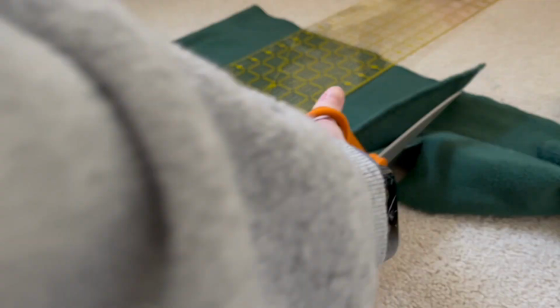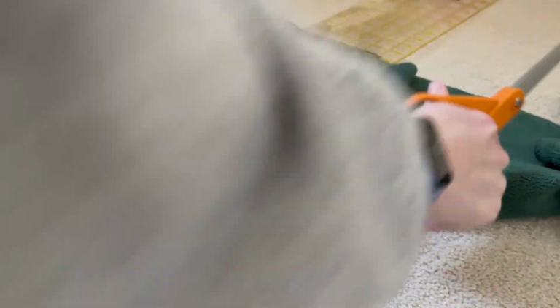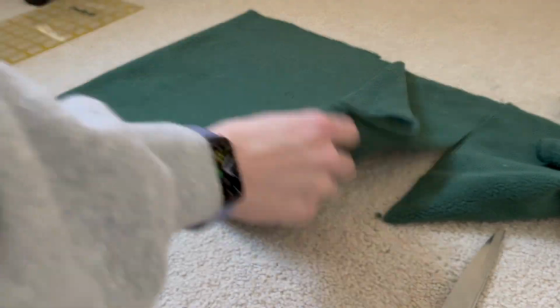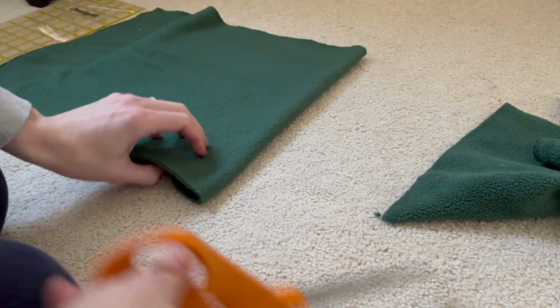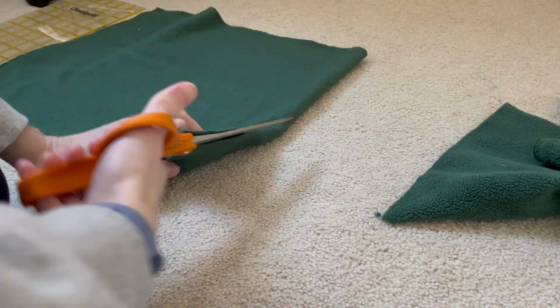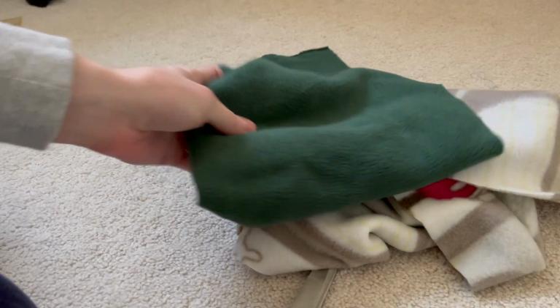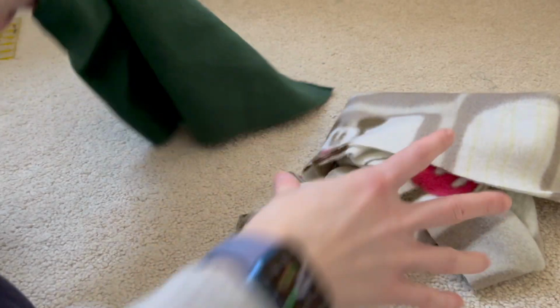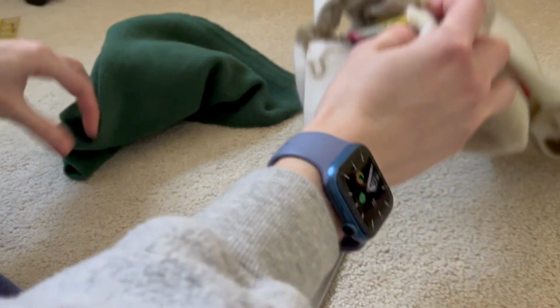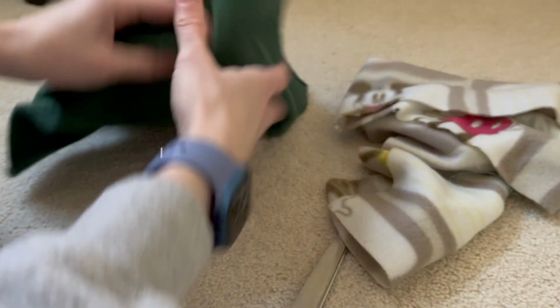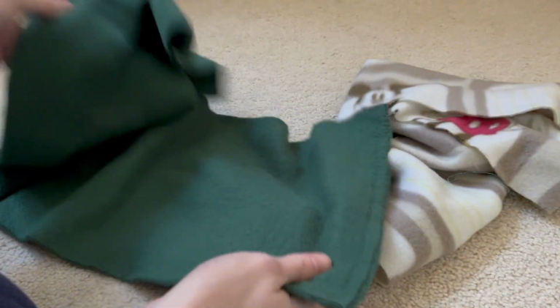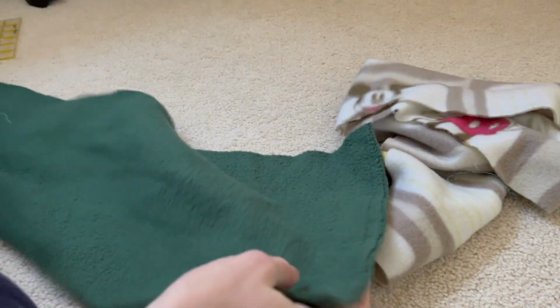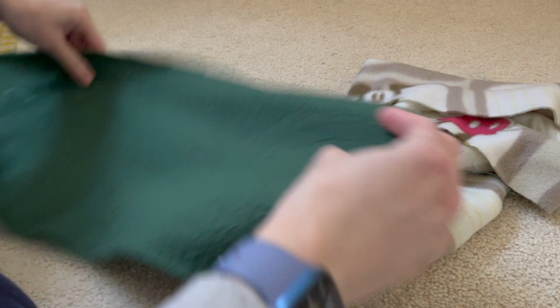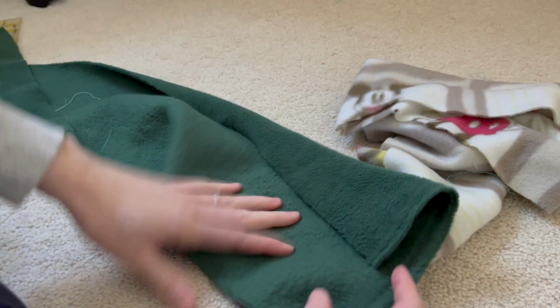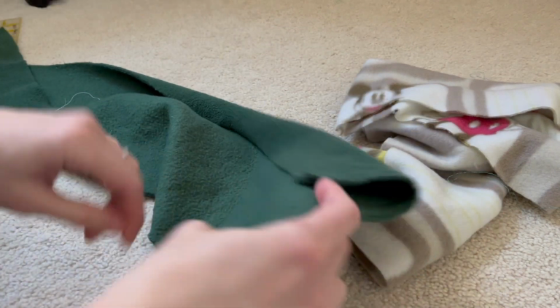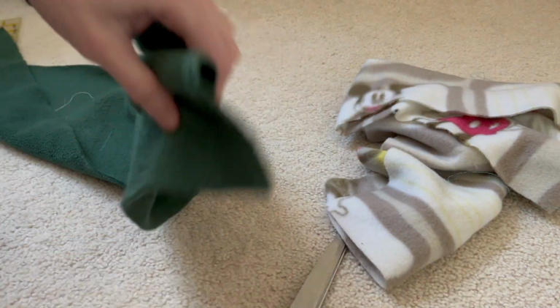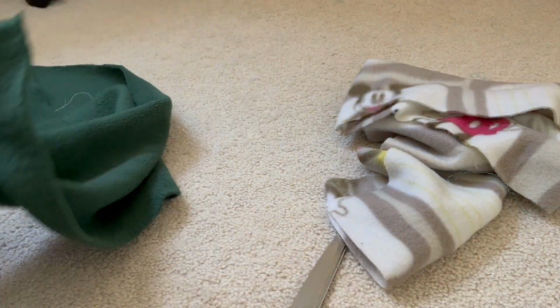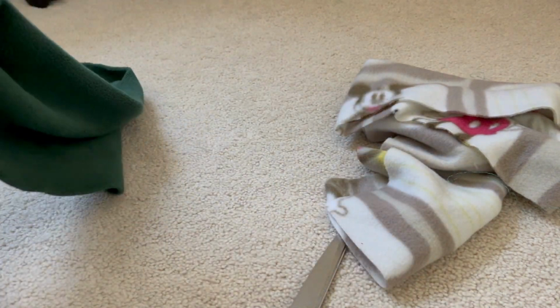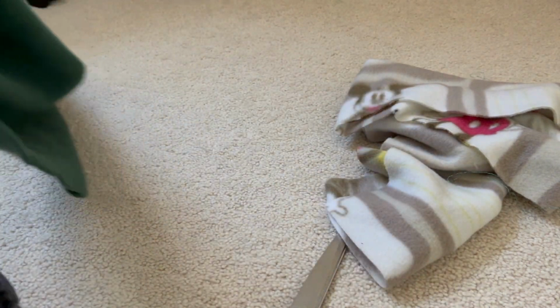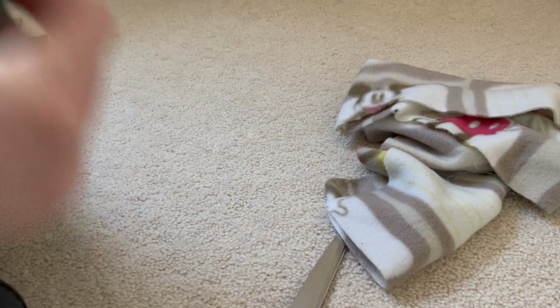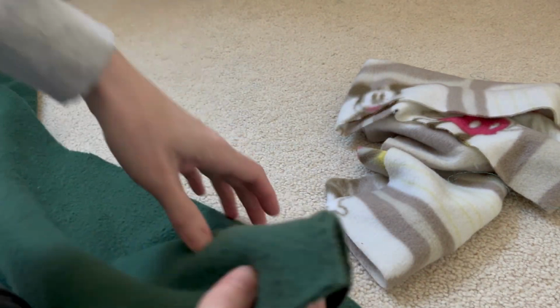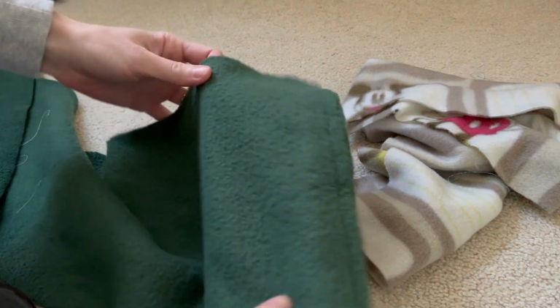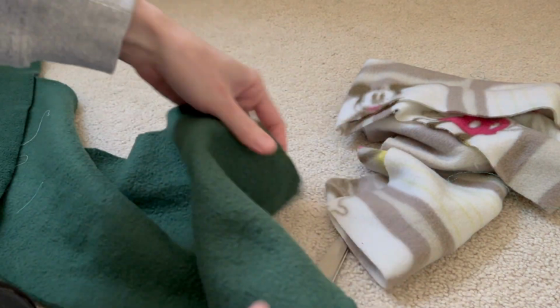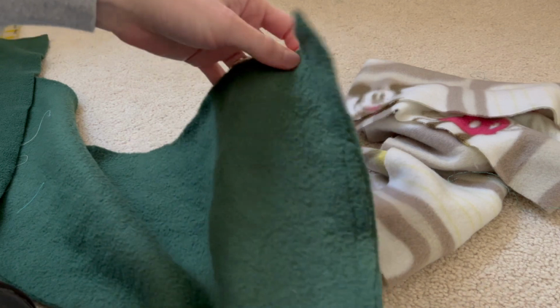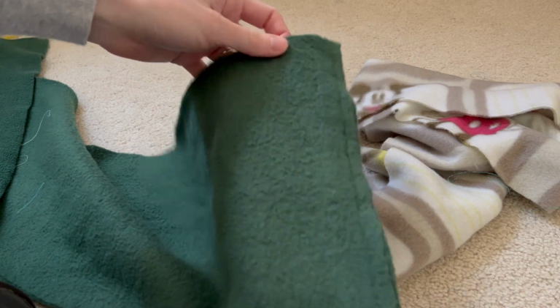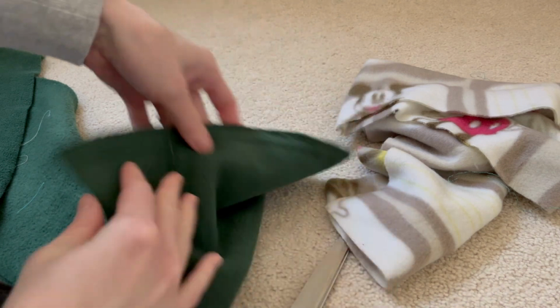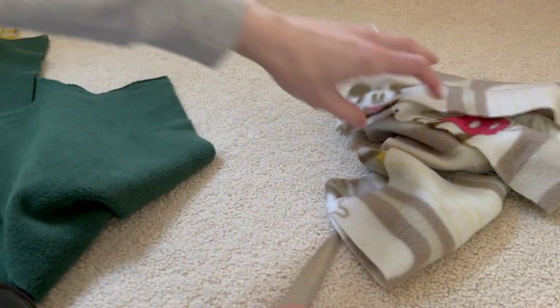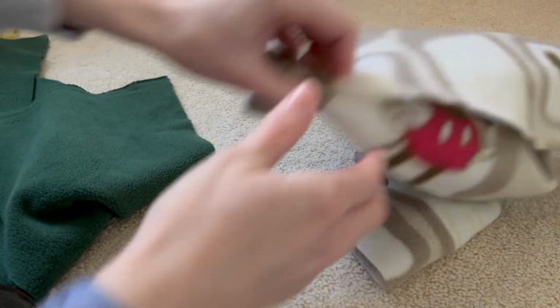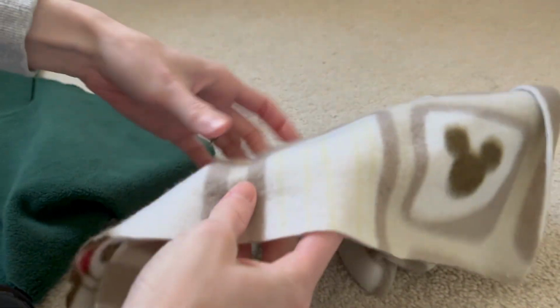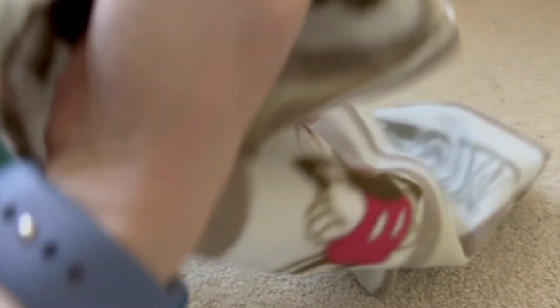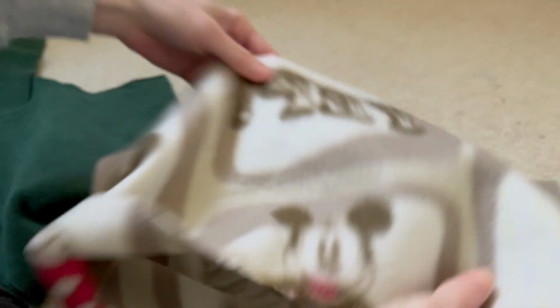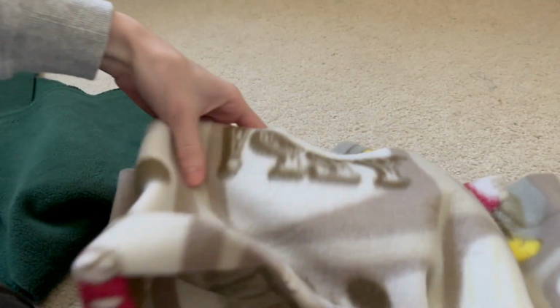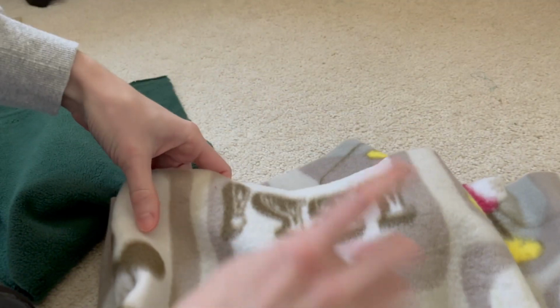The really nice part about fleece is that it doesn't fray on the edges. So when you're cutting this out, you don't have to worry about finishing off your edges. You can use a serger or different finishing methods if you want a really nice look, but it's not something you necessarily have to do.